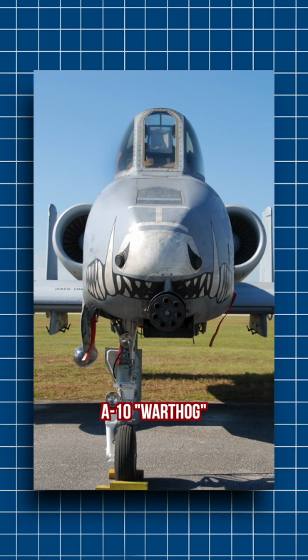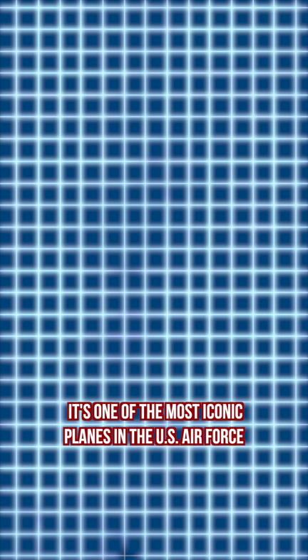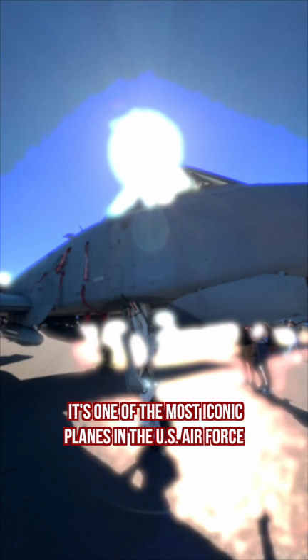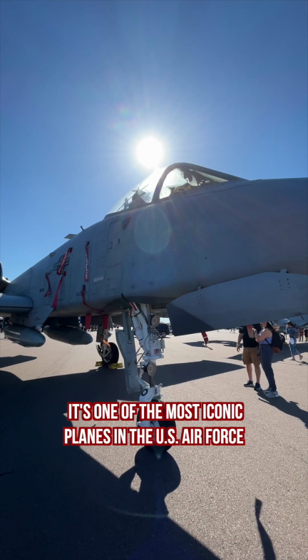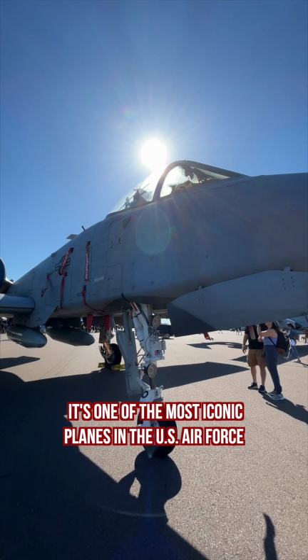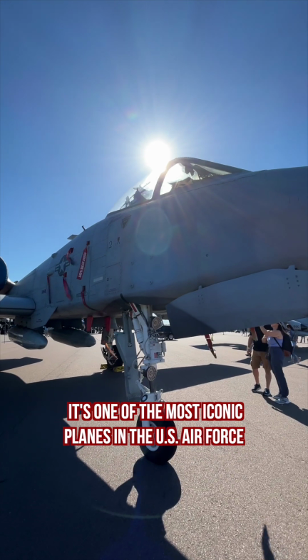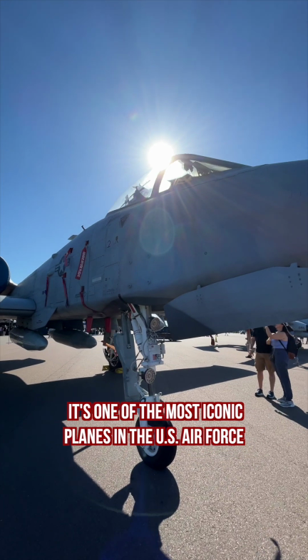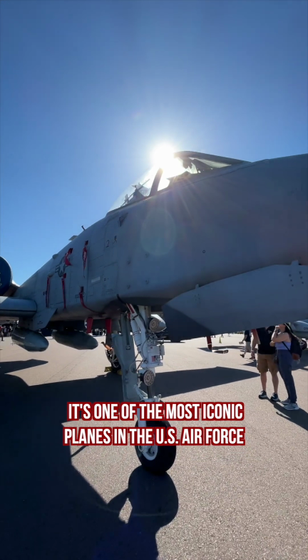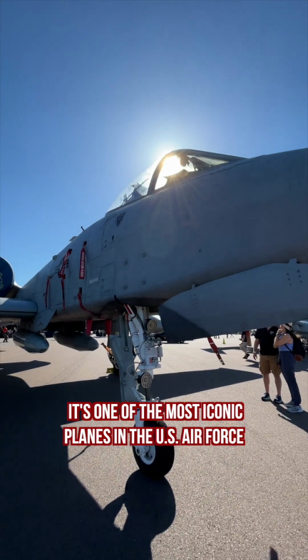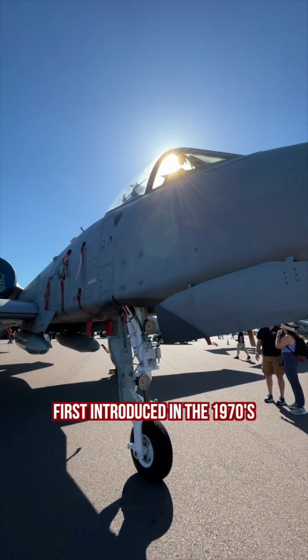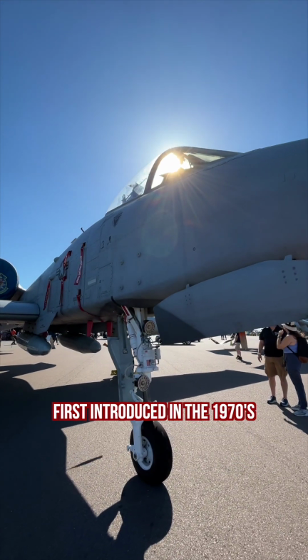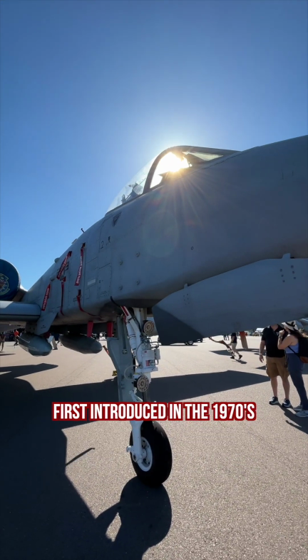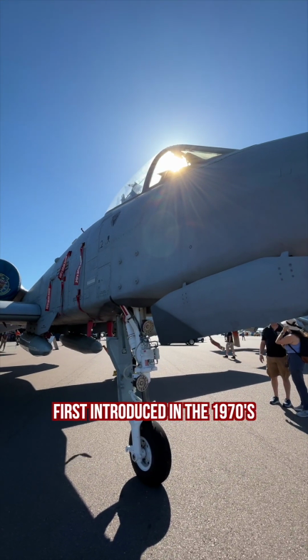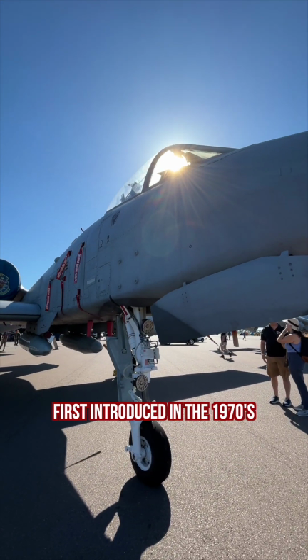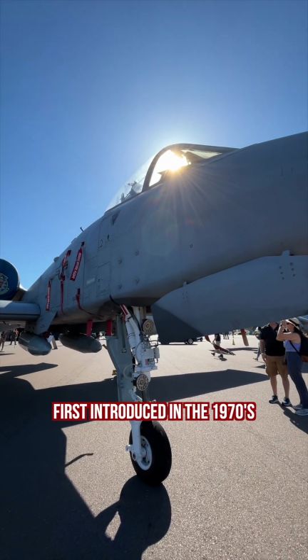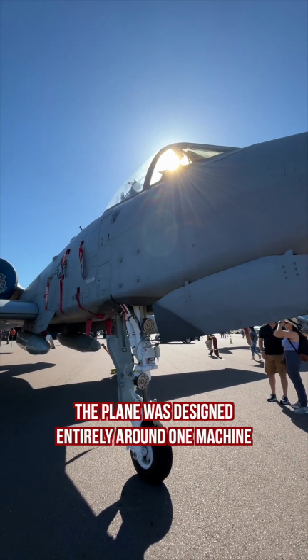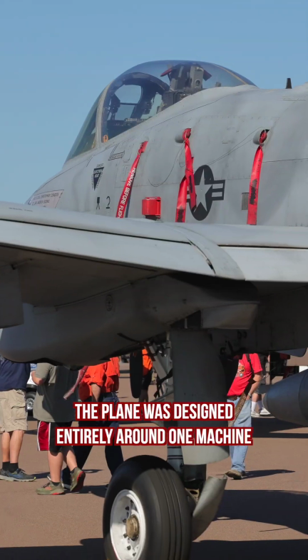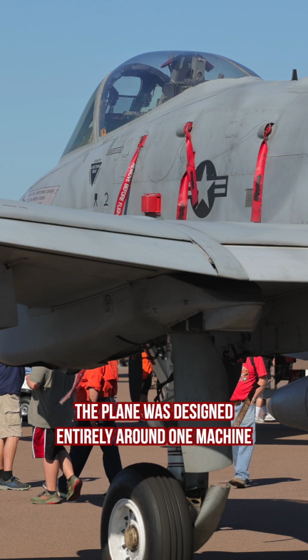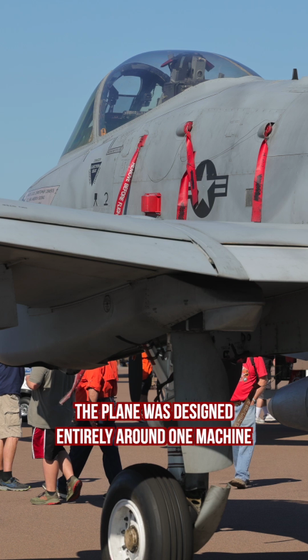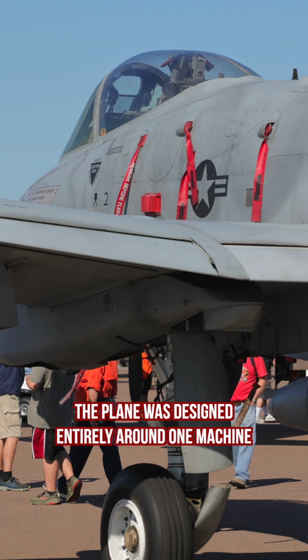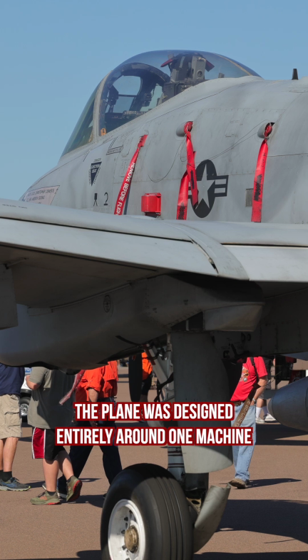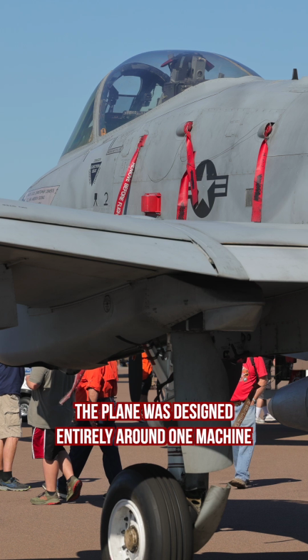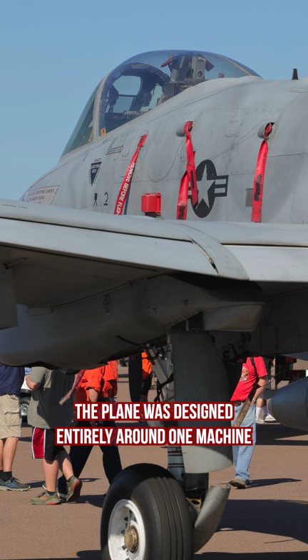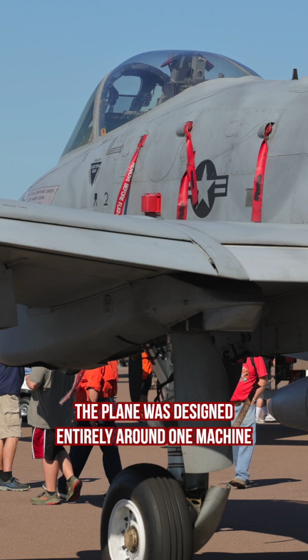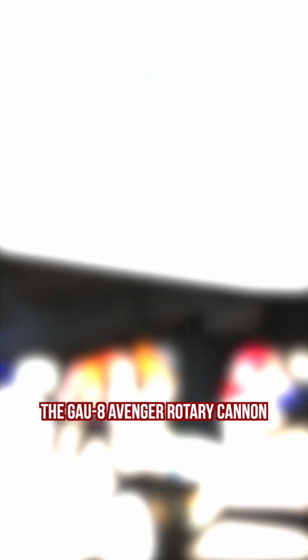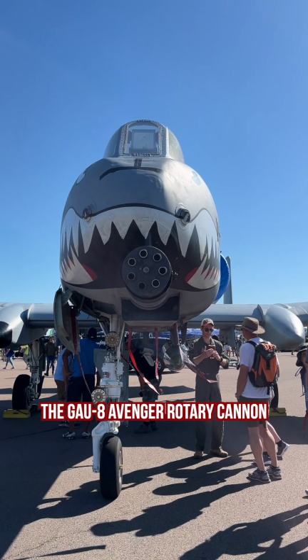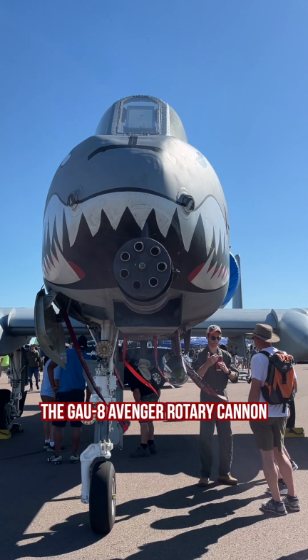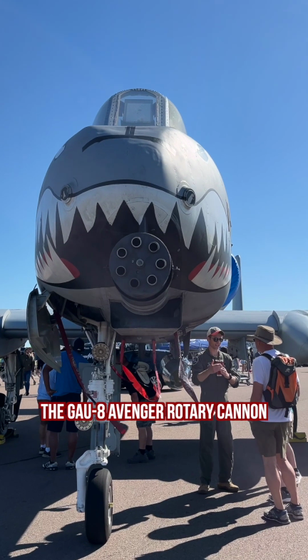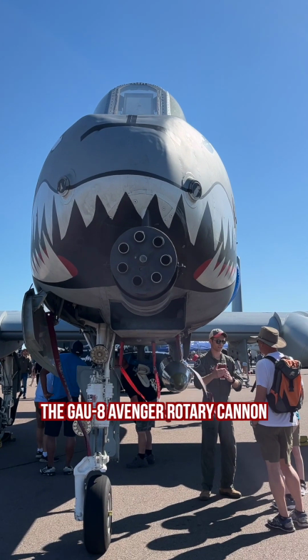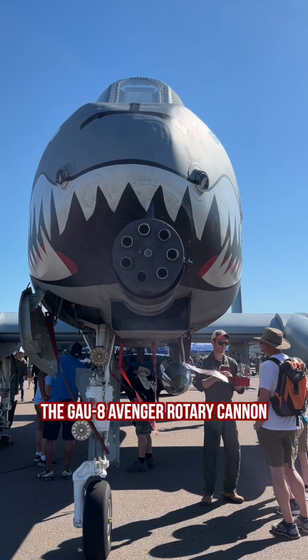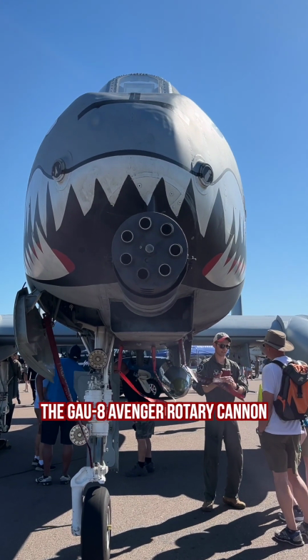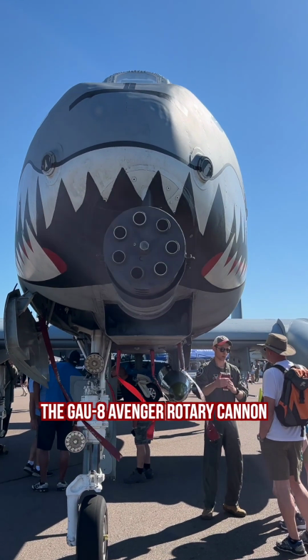It's one of the most iconic planes in the U.S. Air Force. First introduced in the 1970s, the plane was designed entirely around one machine, the GAU-8 Avenger Rotary Cannon.